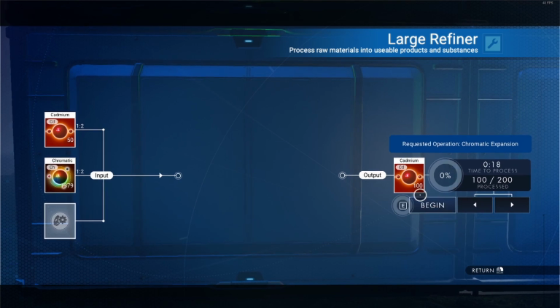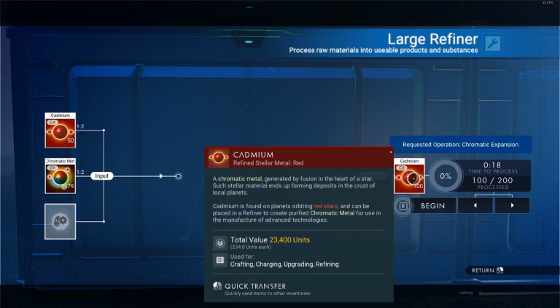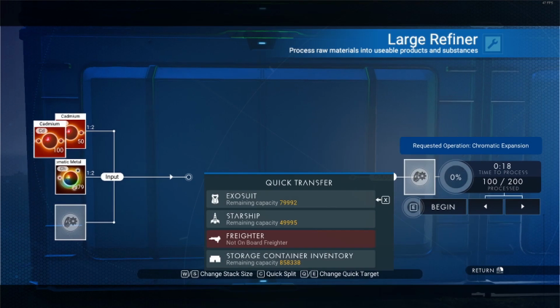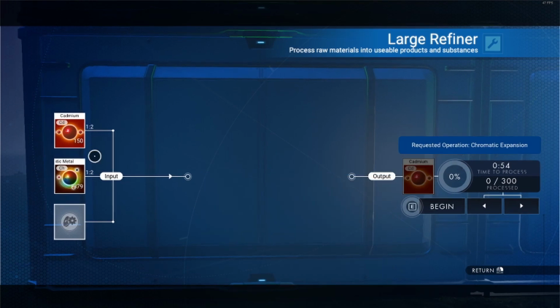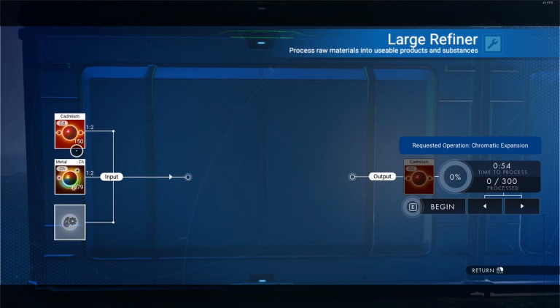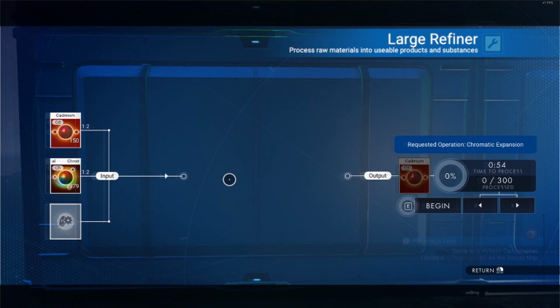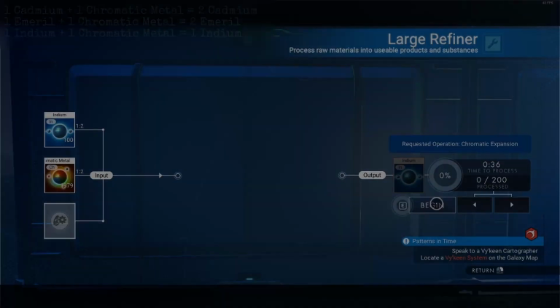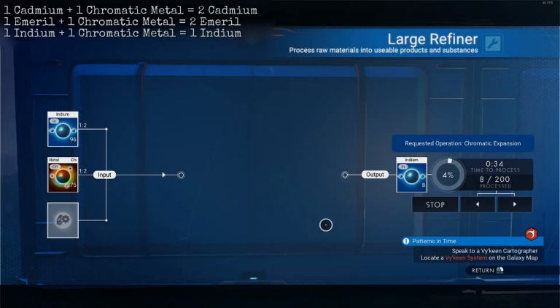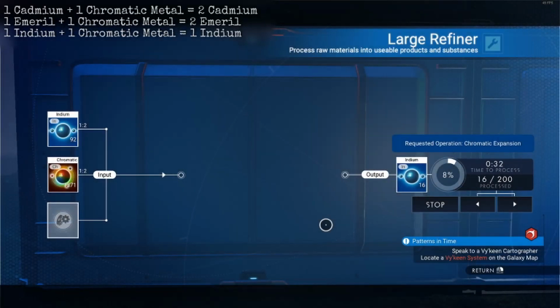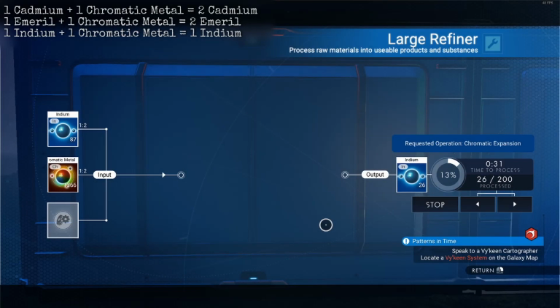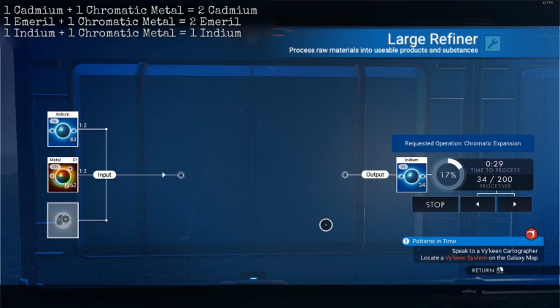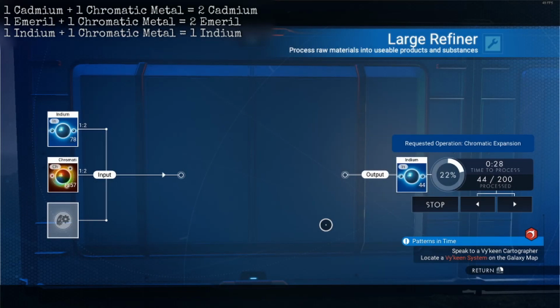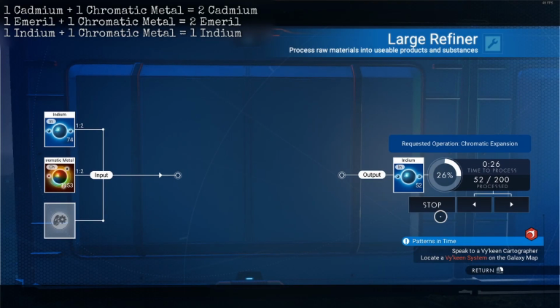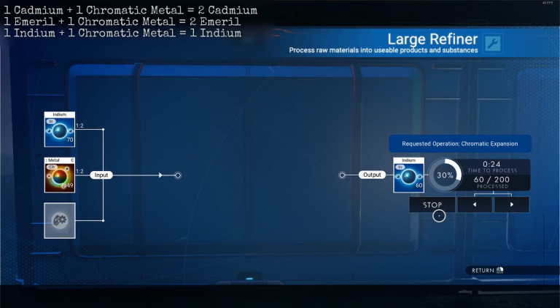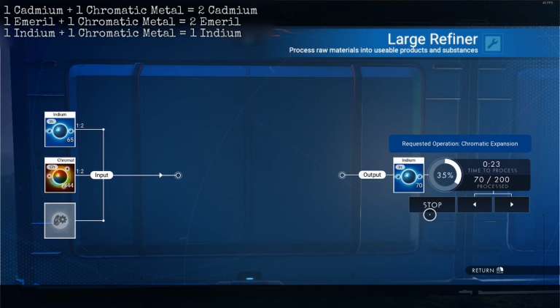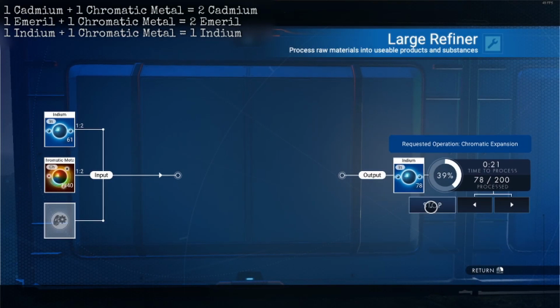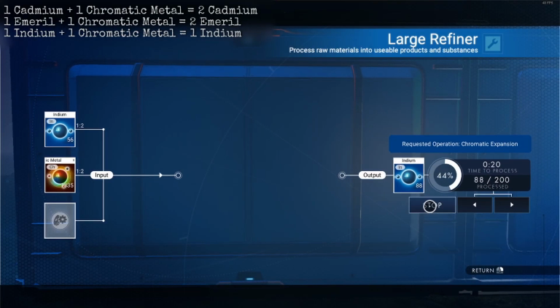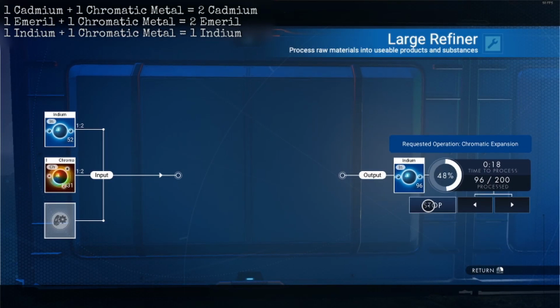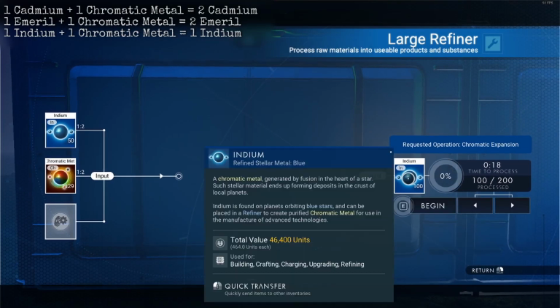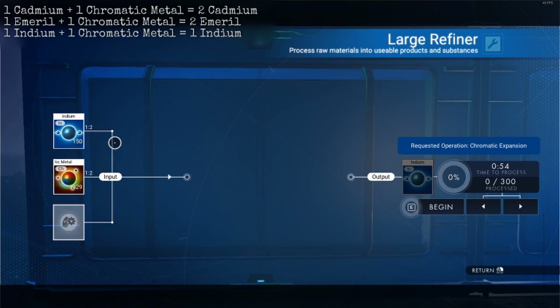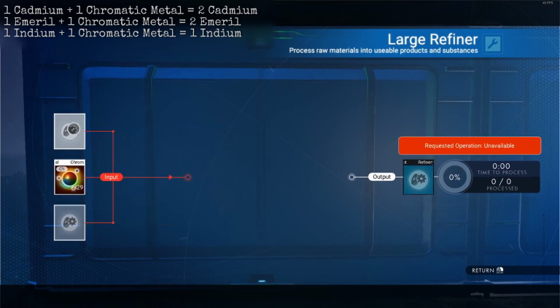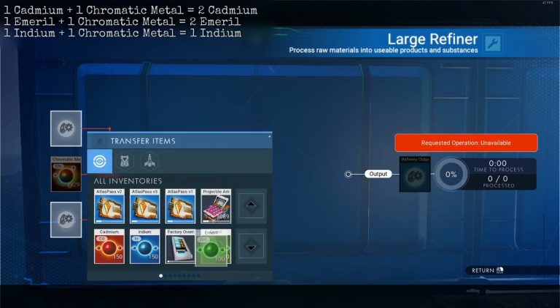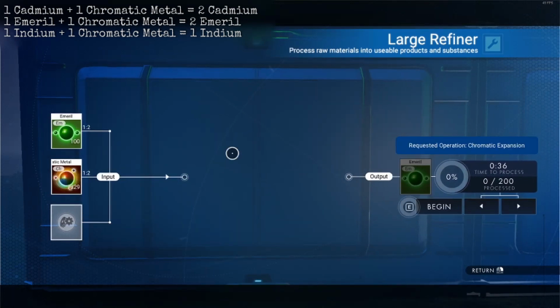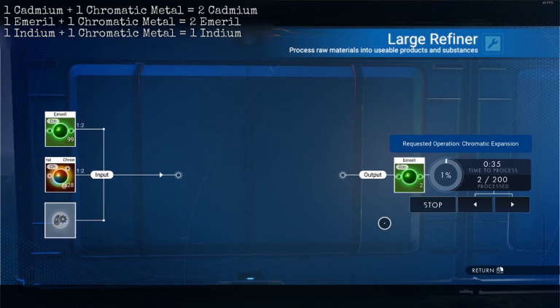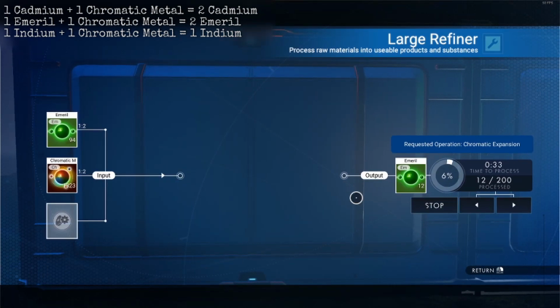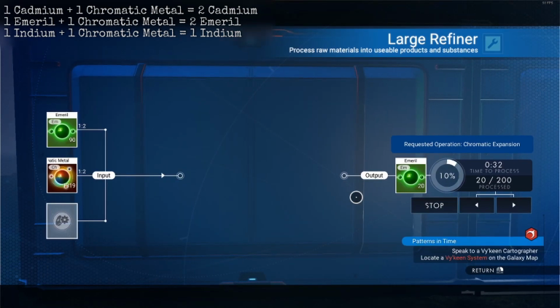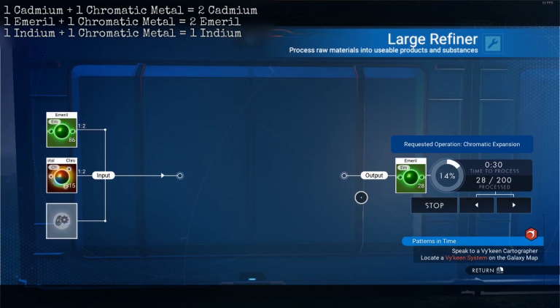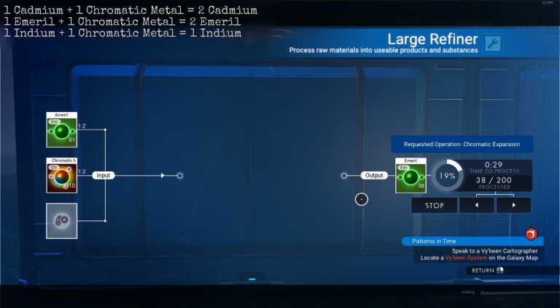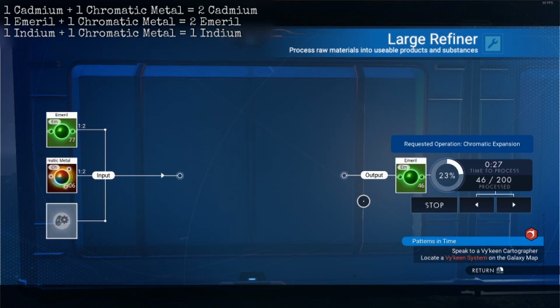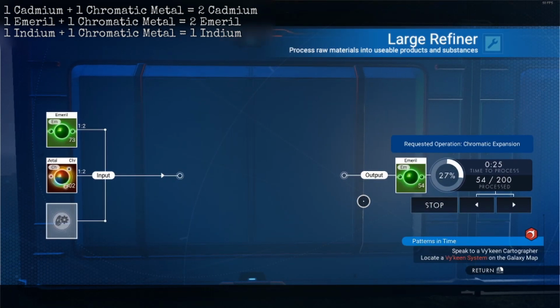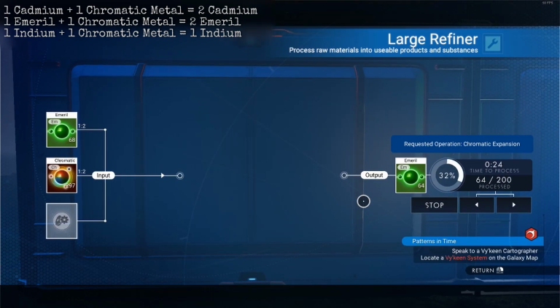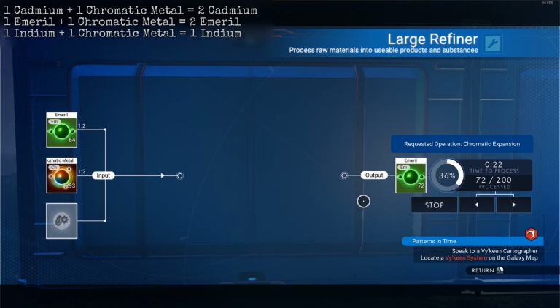So if in the process you have 200 Emeril and 200 Chromatic Metal, you can get 400 at the end of the day. Just repeat this process over and over — a lot easier than having to hyperjump between systems mining like a crazy person.